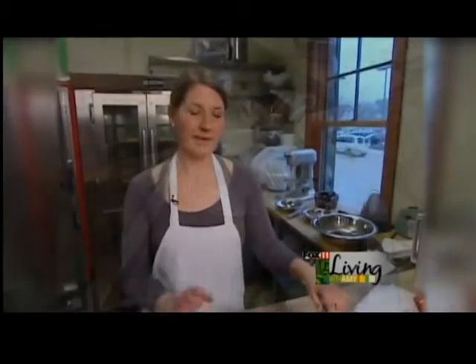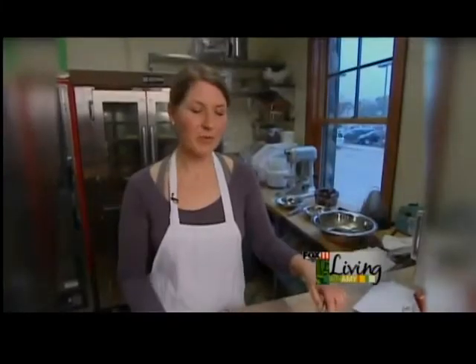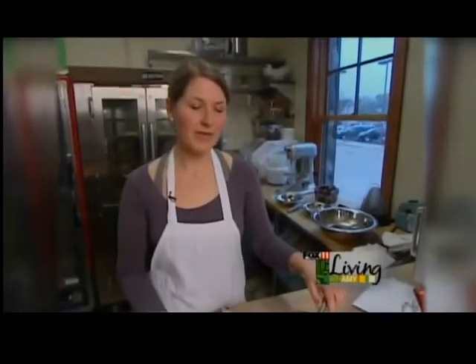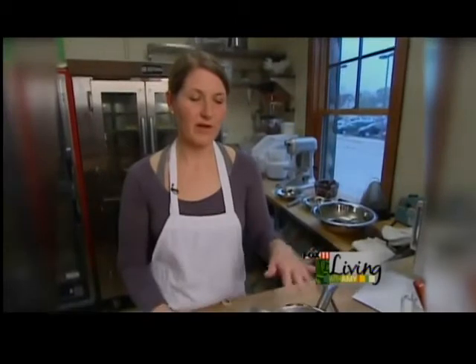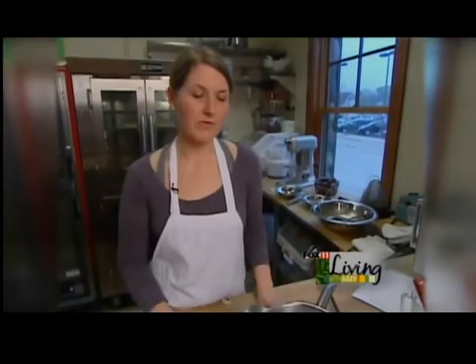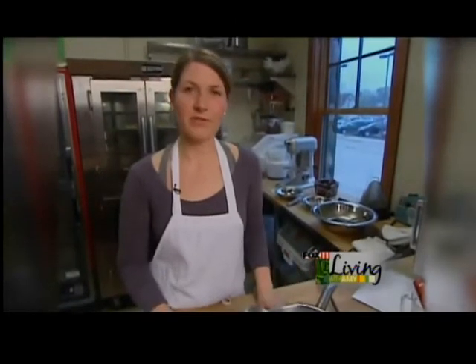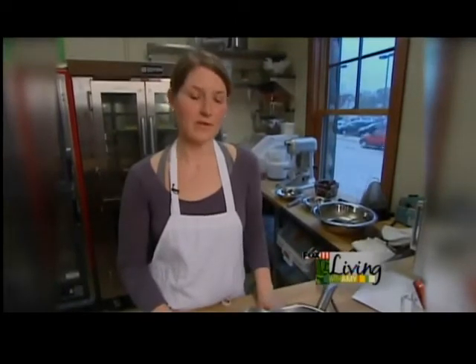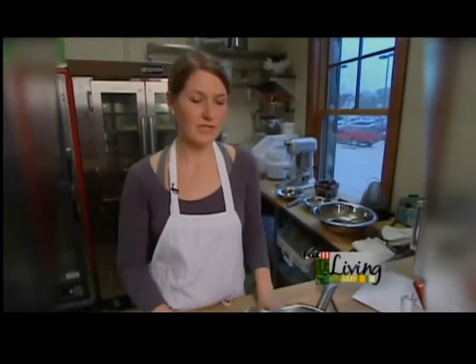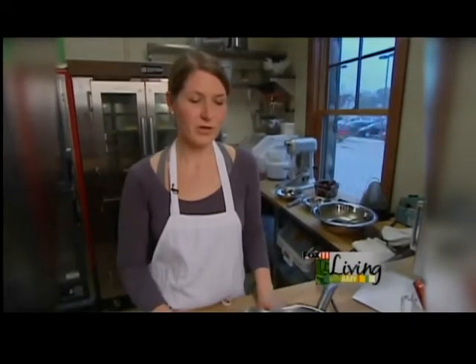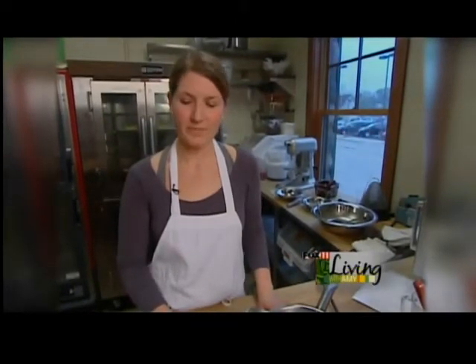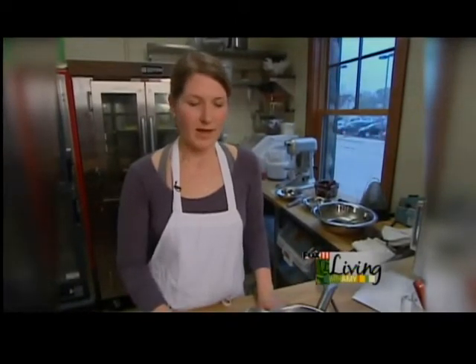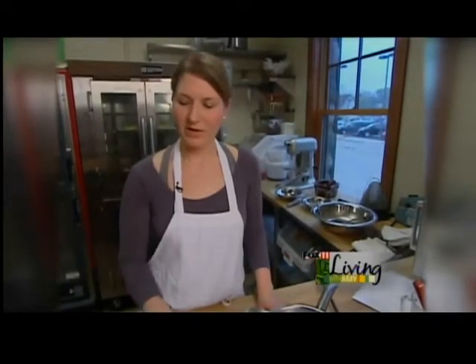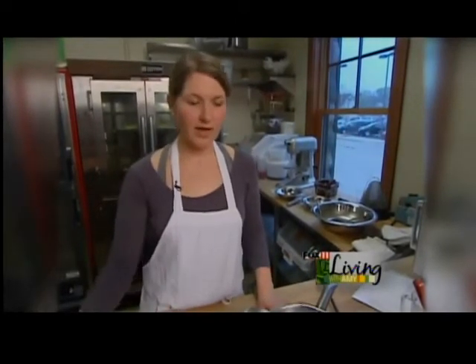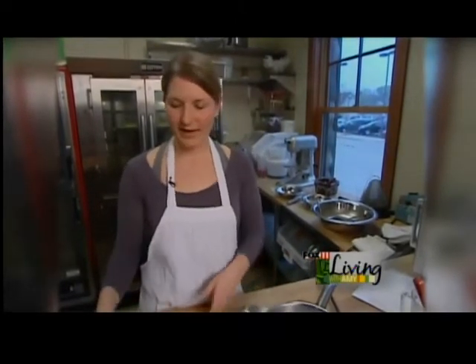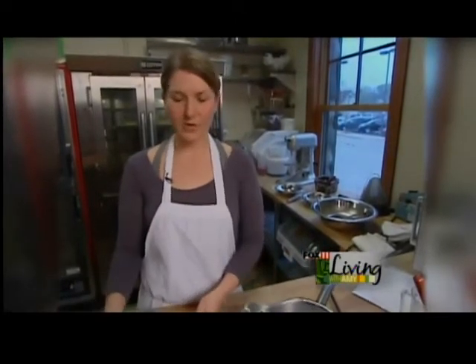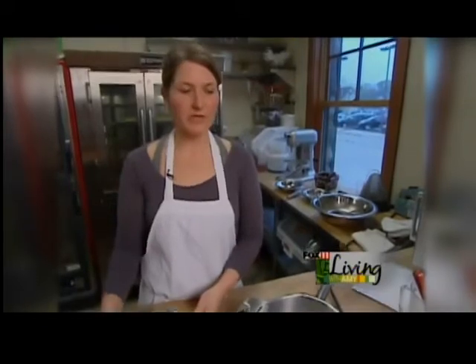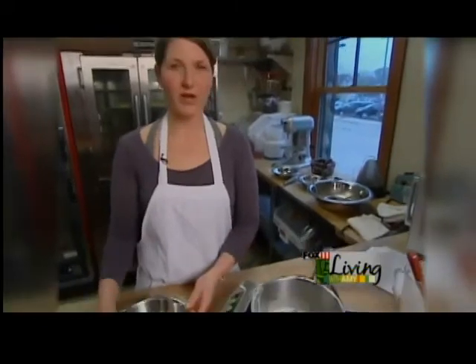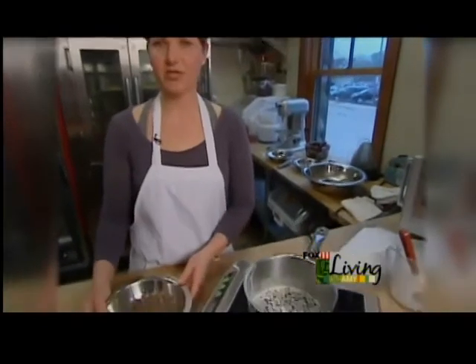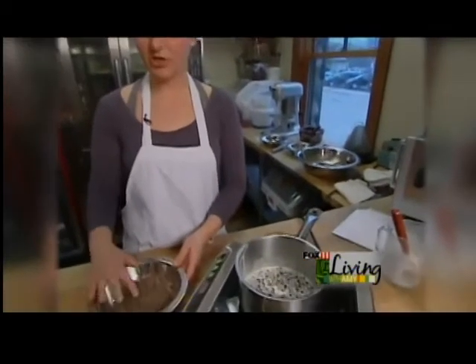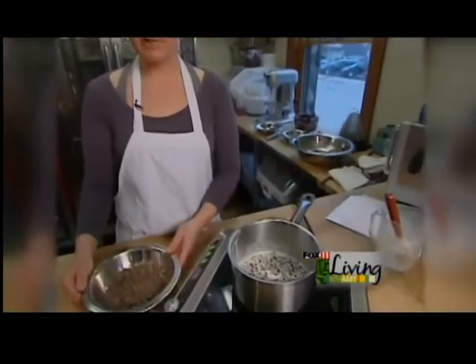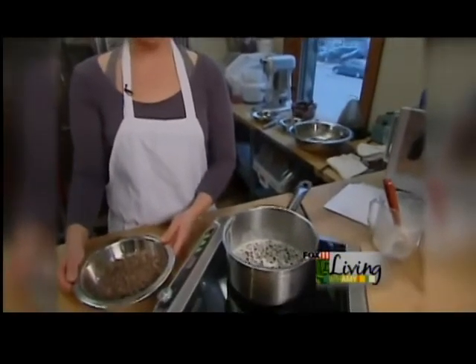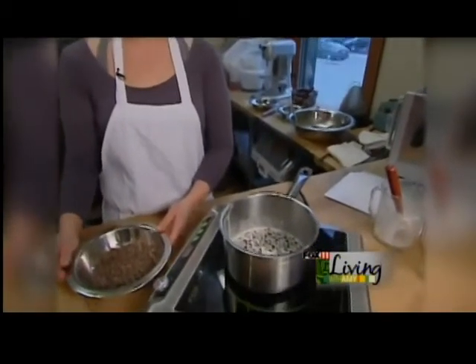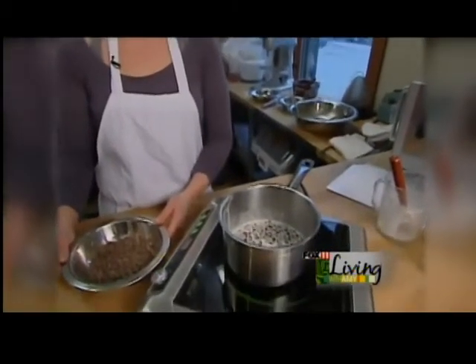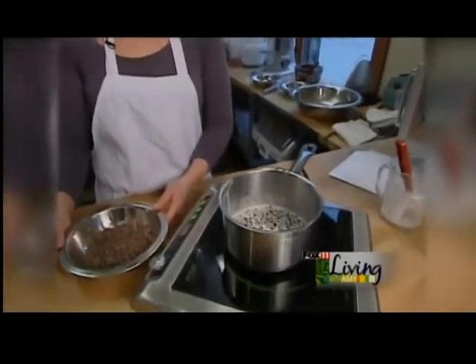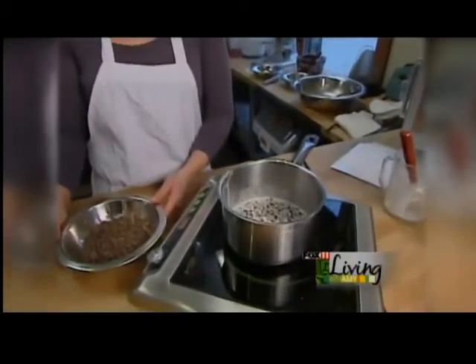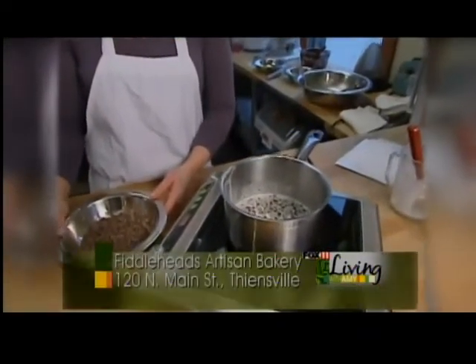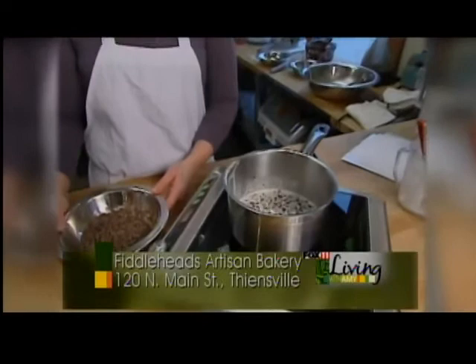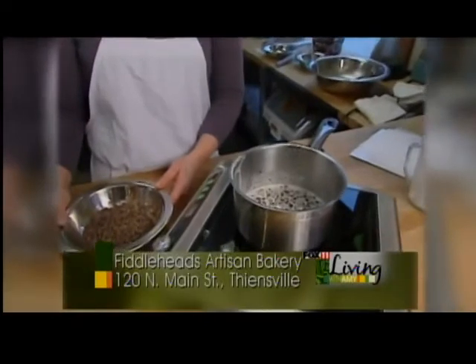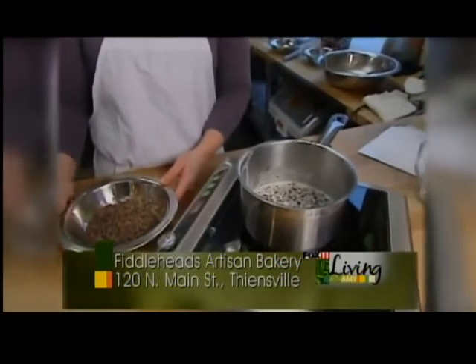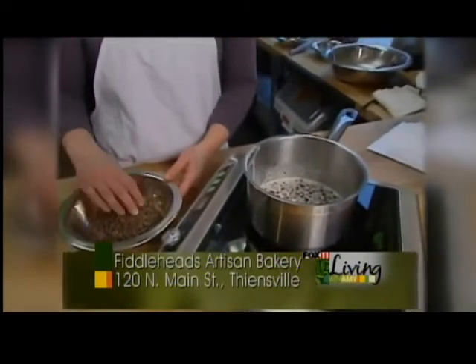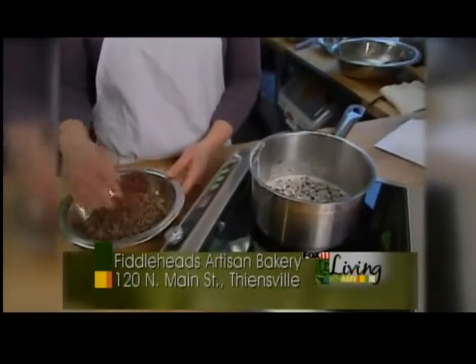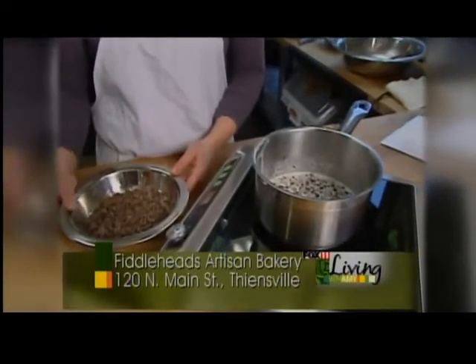Now it's been 20 minutes — we've got all of those great flavors infused into our cream, and we are going to go ahead and add it to our bittersweet chocolate mixture. Make sure you have small enough pieces of chocolate when you're straining this over the chocolate to make sure it all melts.